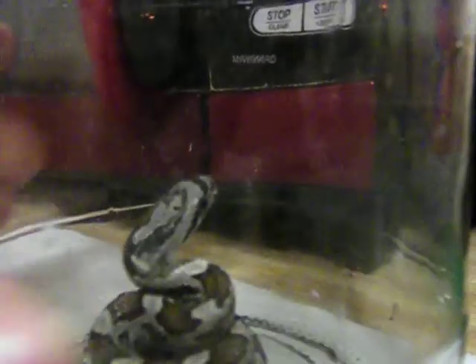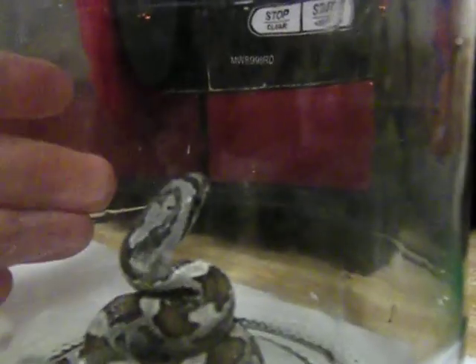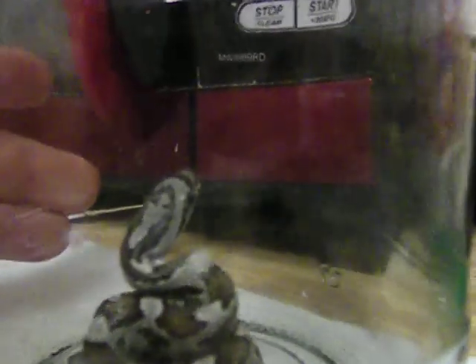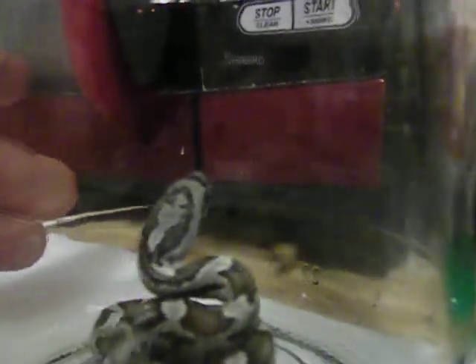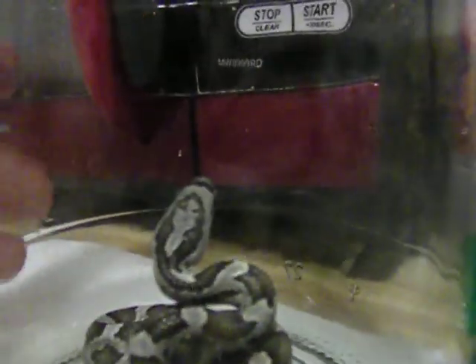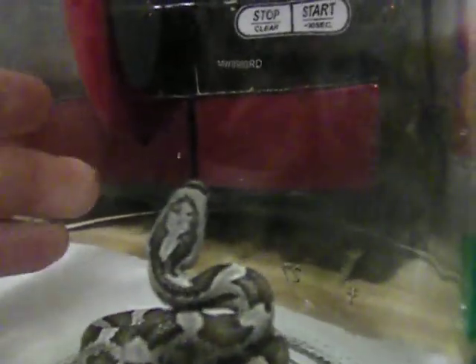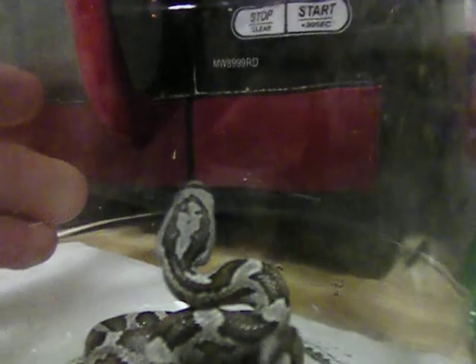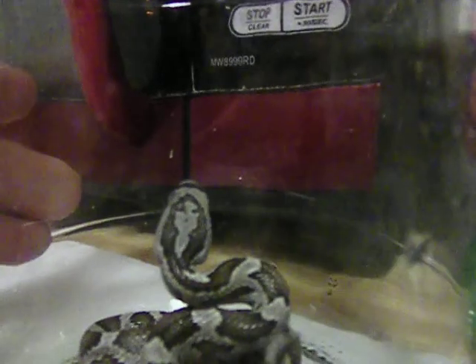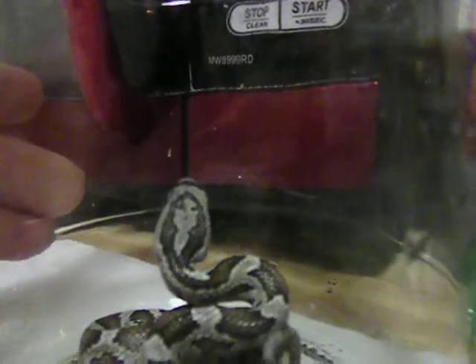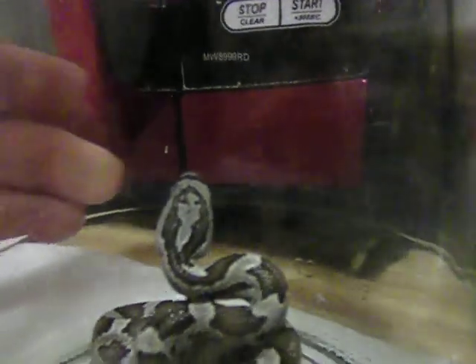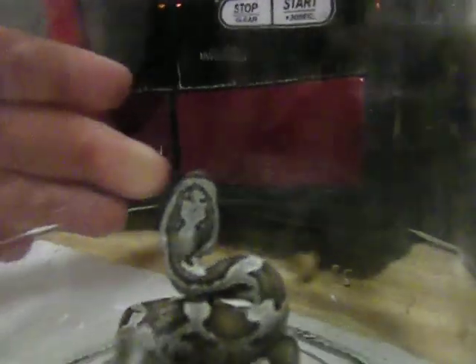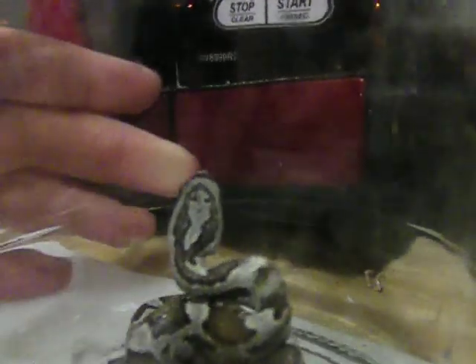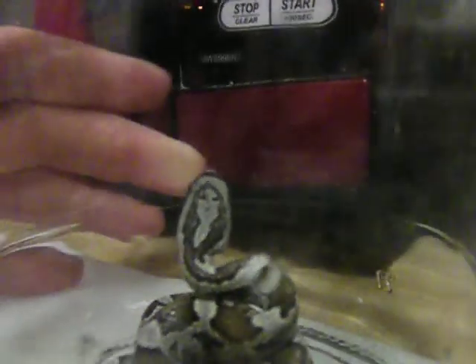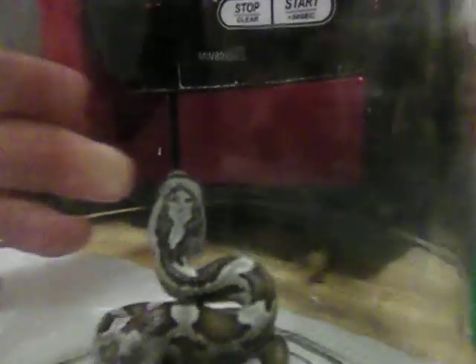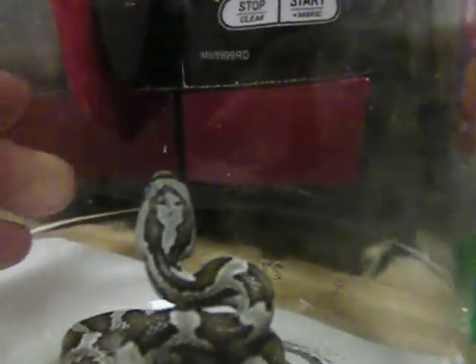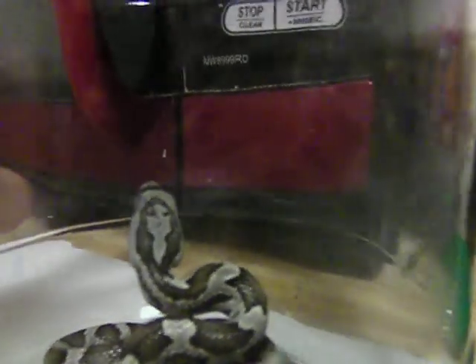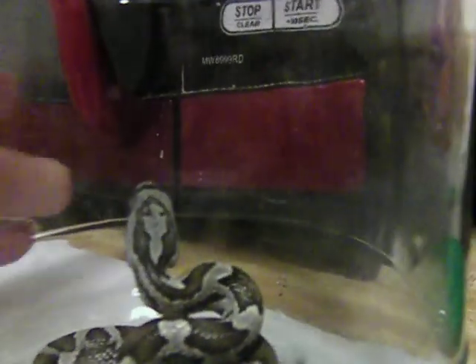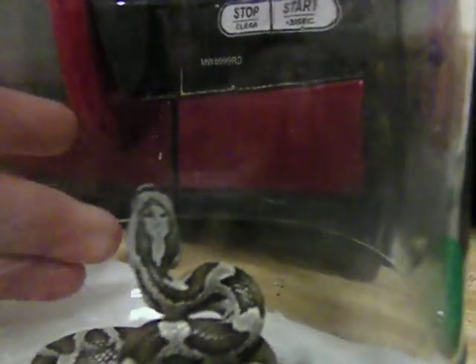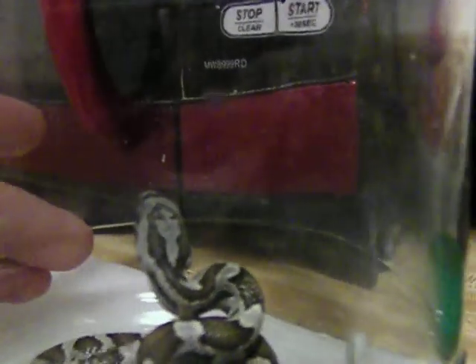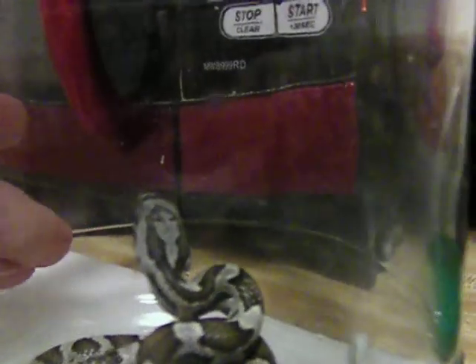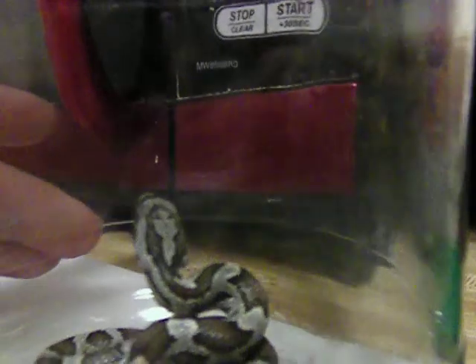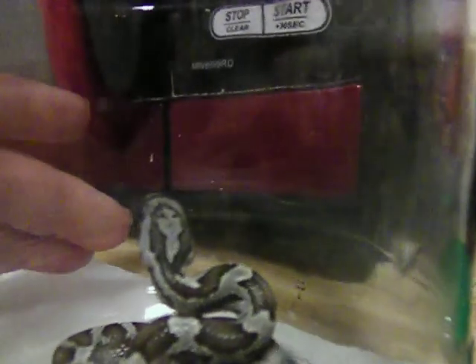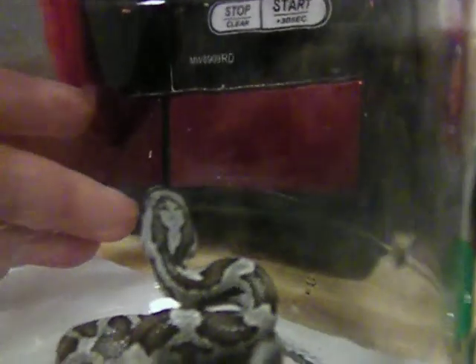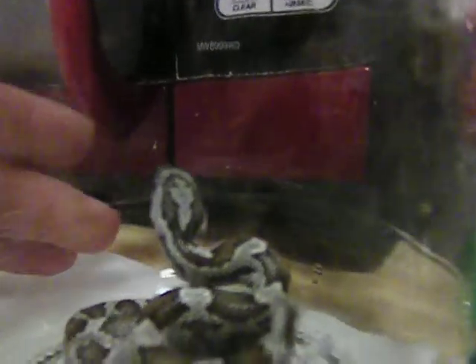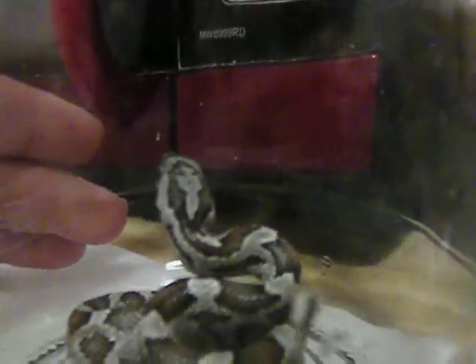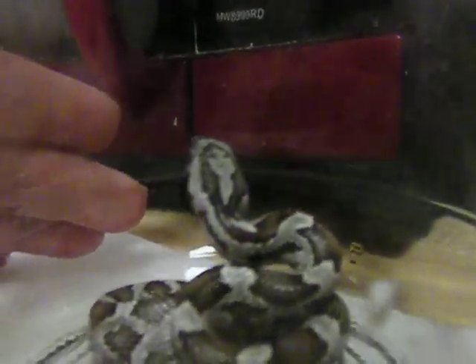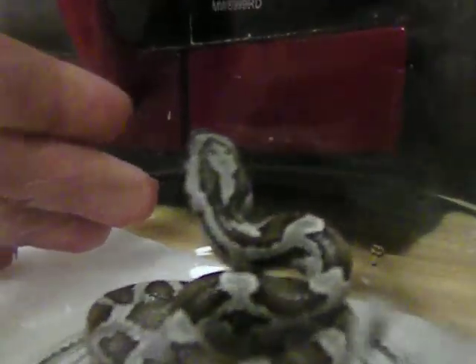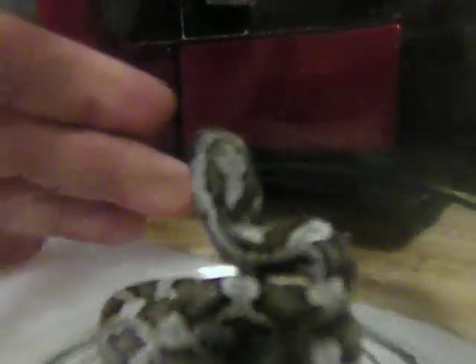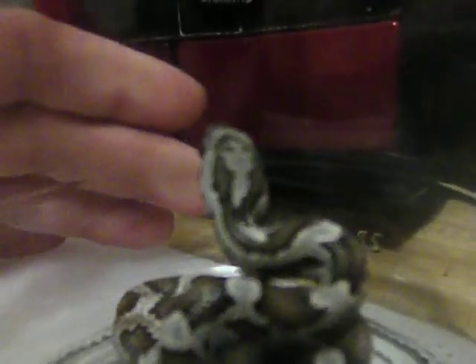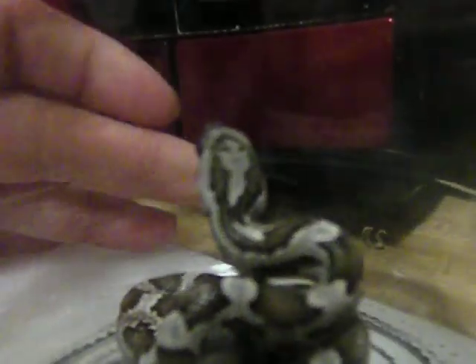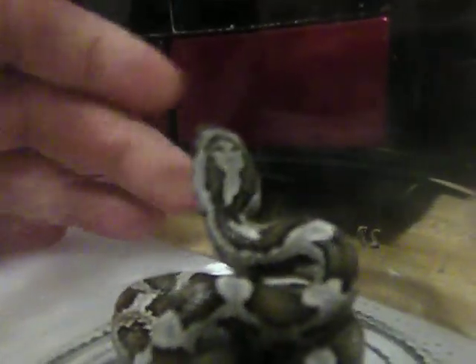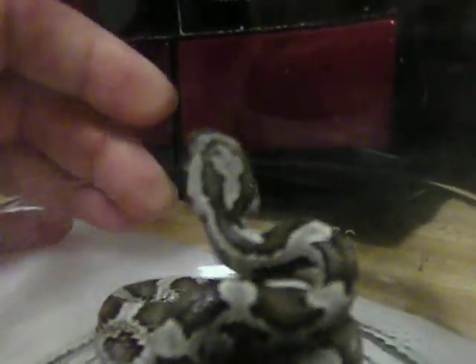And again, there's the picture of the woman. It kind of feels like the person is looking right at you on the back of the snake's head.